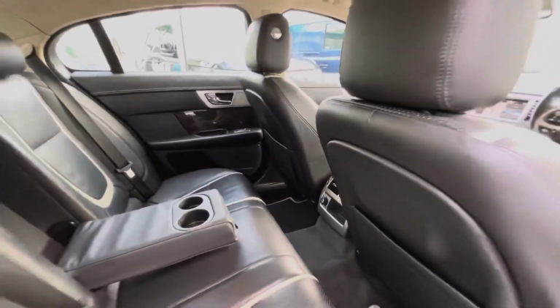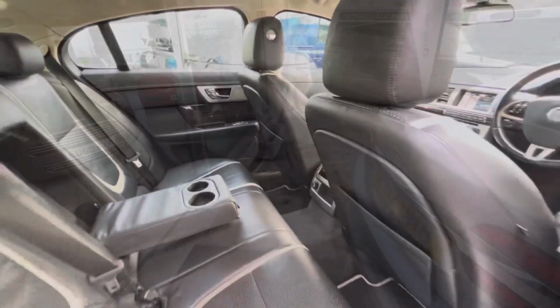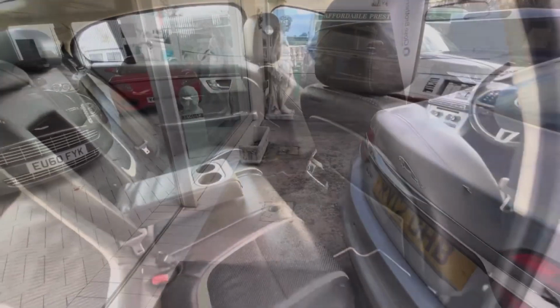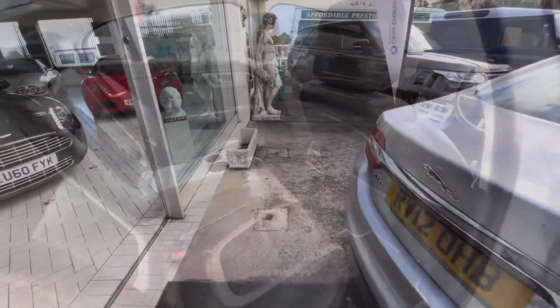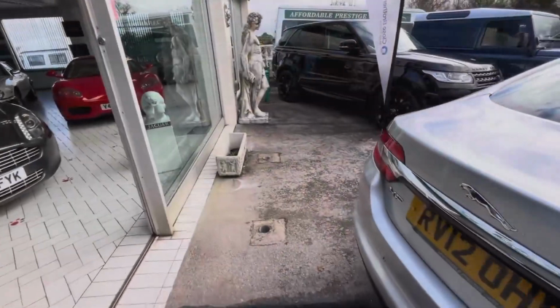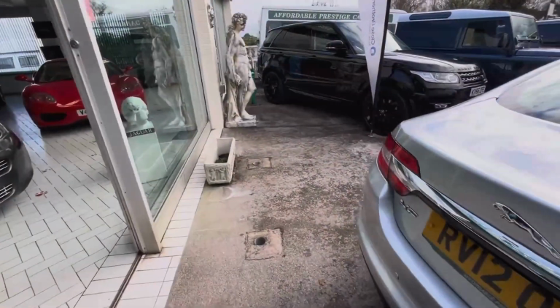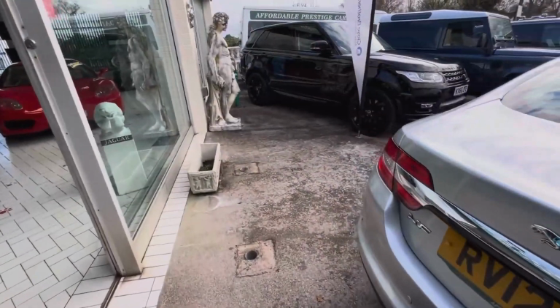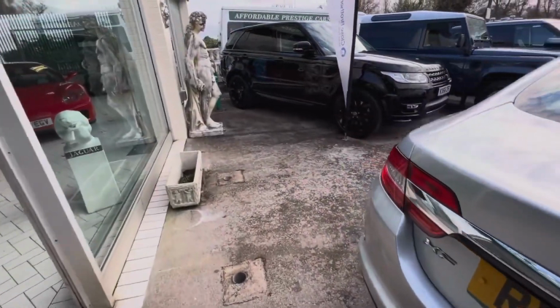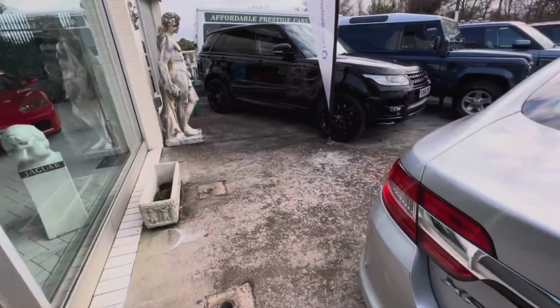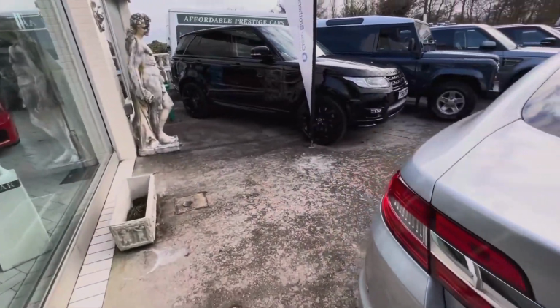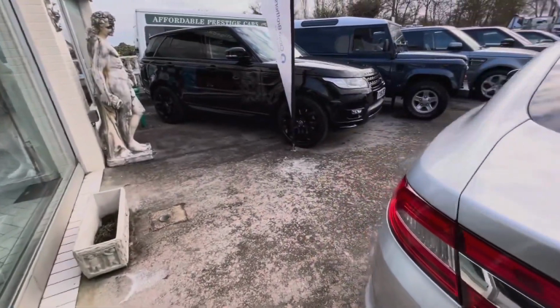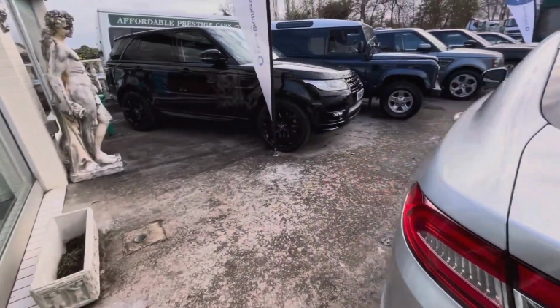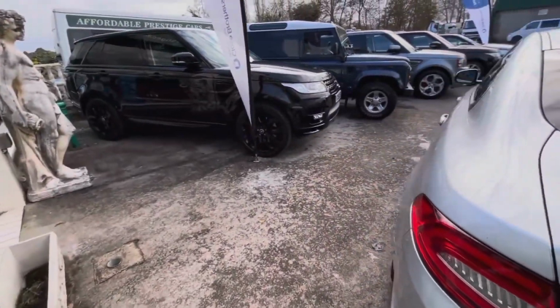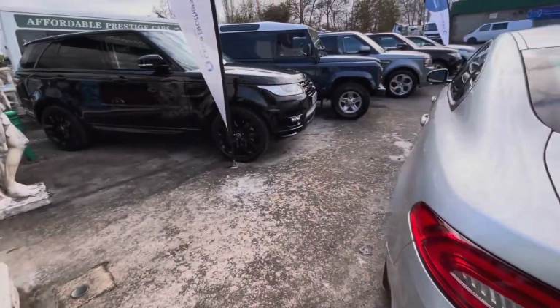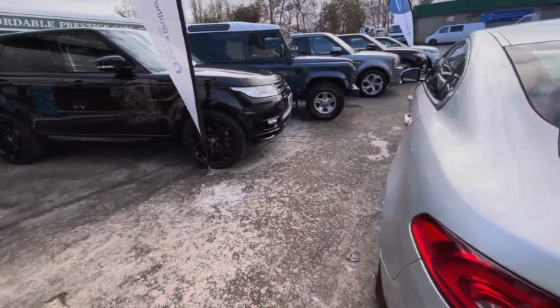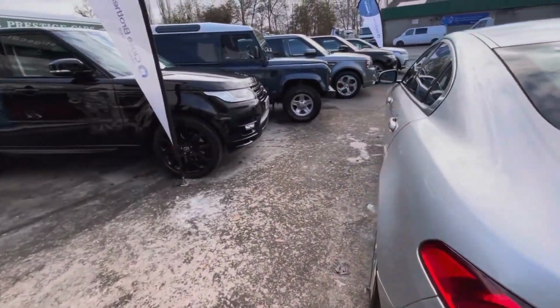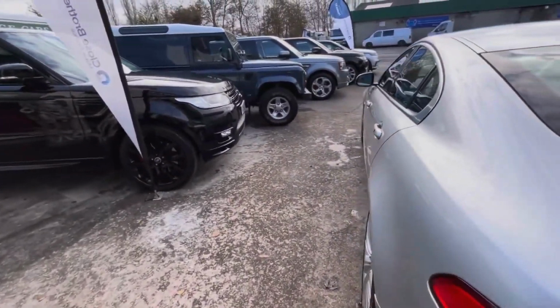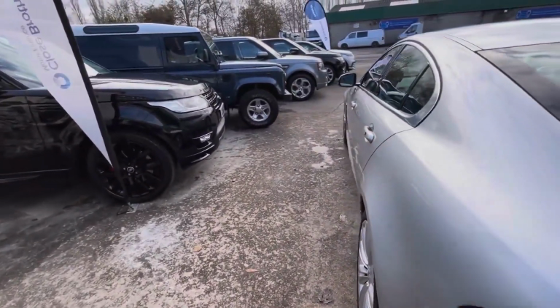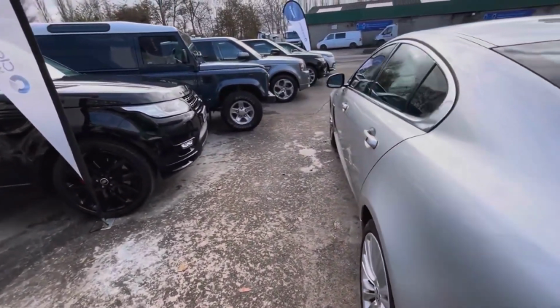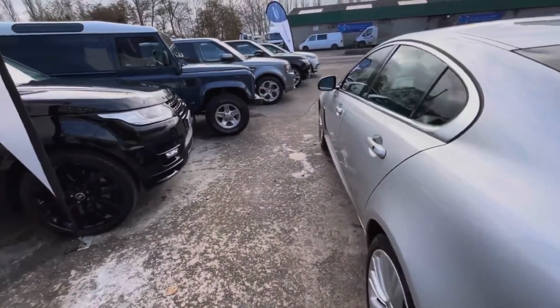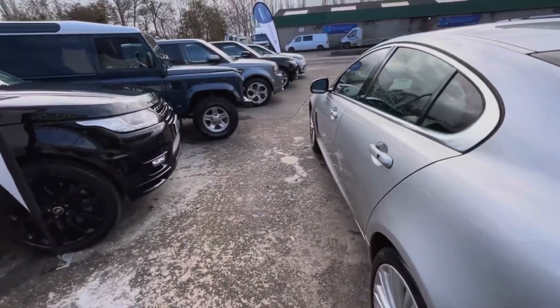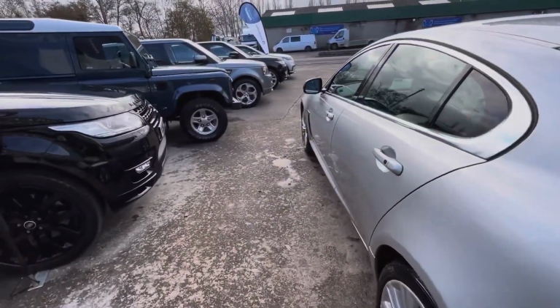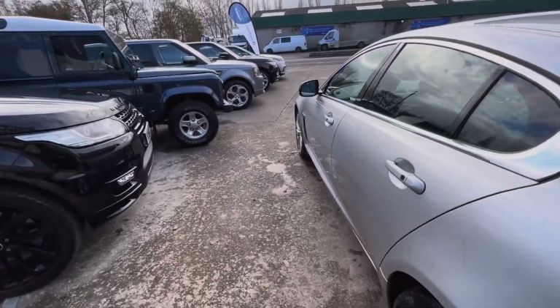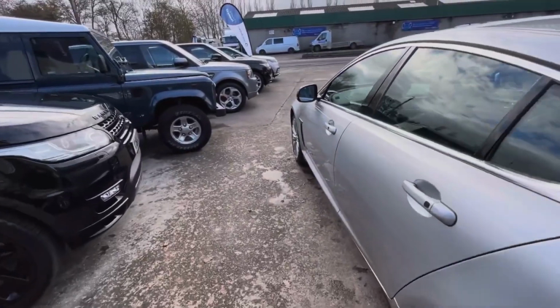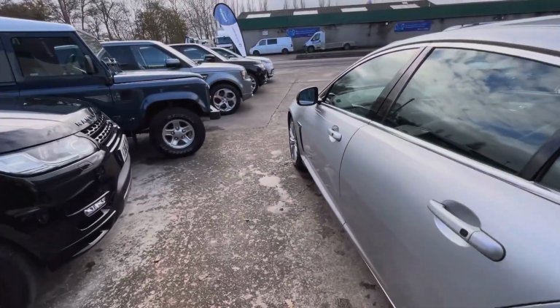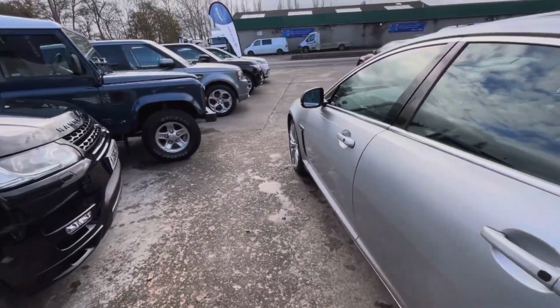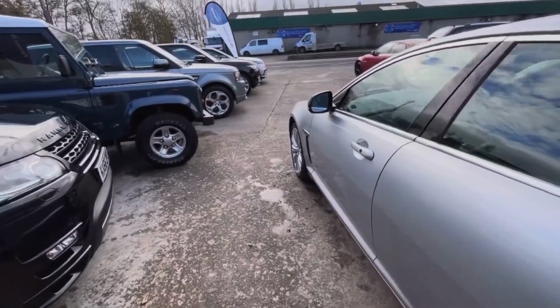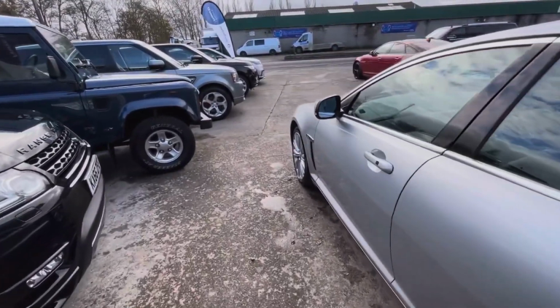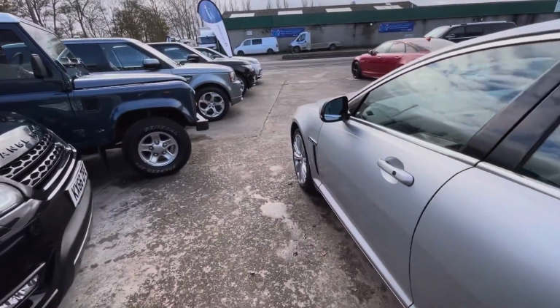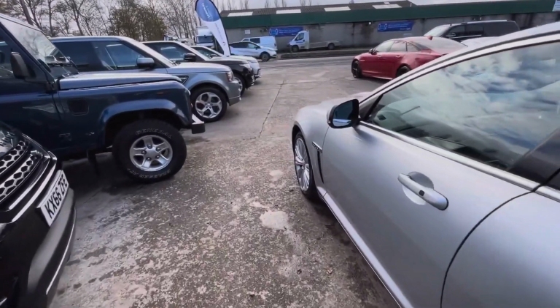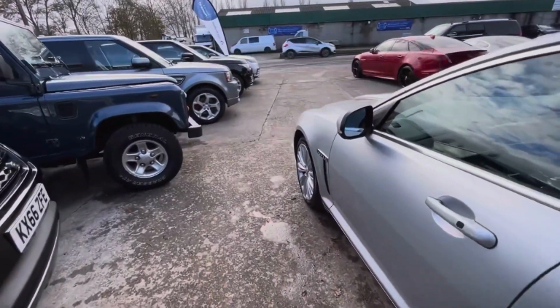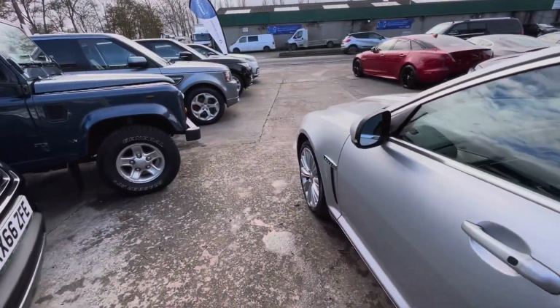It features the dark wood veneers and, as the keen eye will tell, the Bowers and Wilkins upgraded audio system, as the portfolio trim comes with.